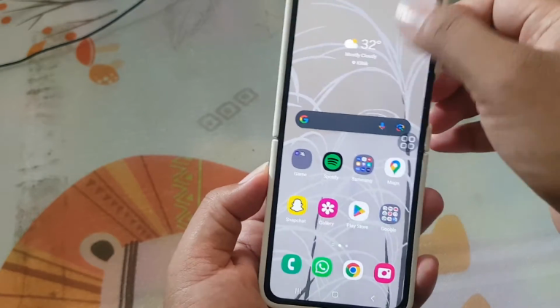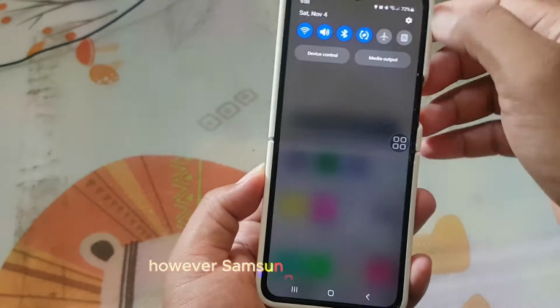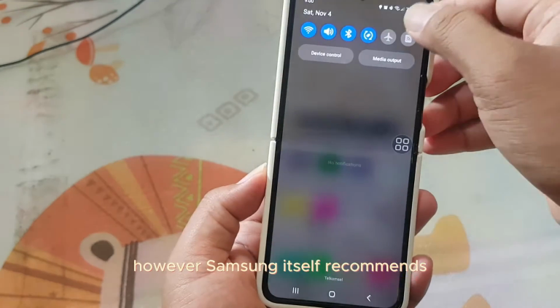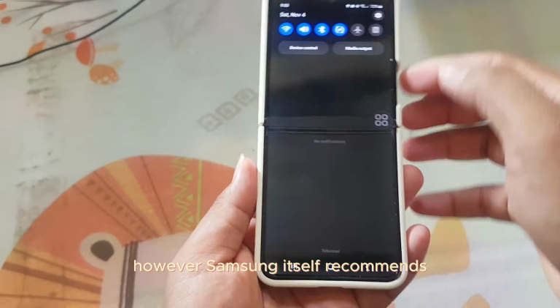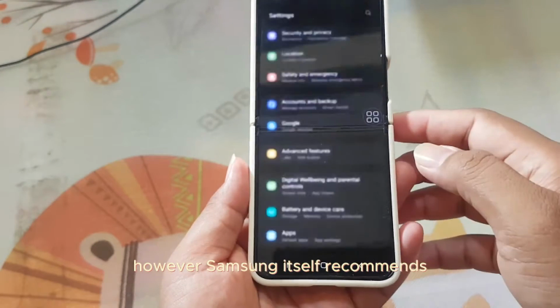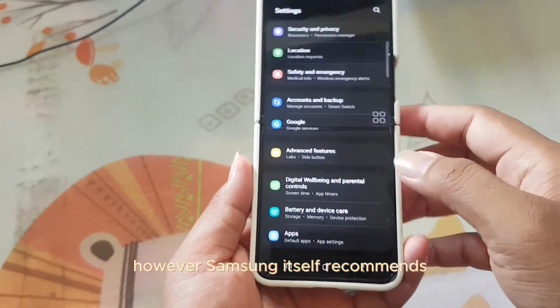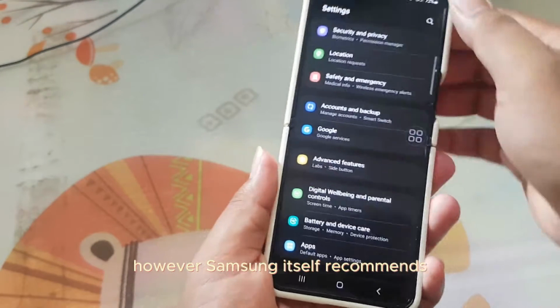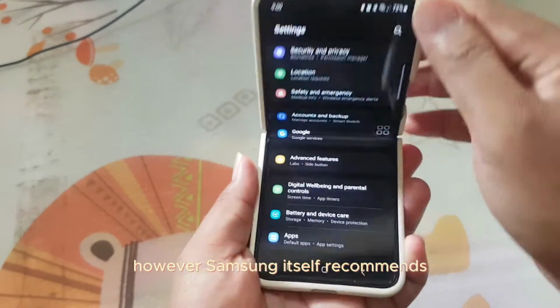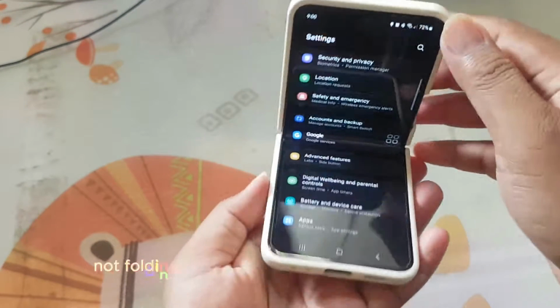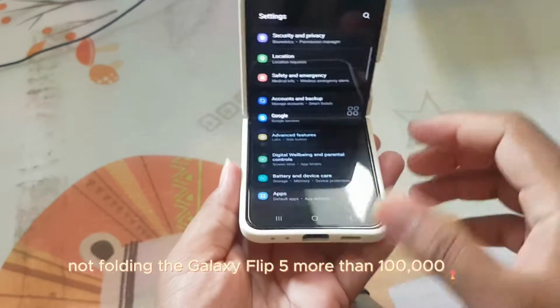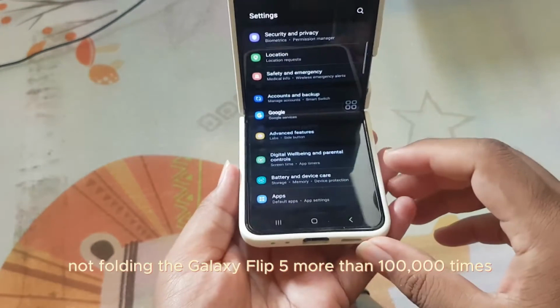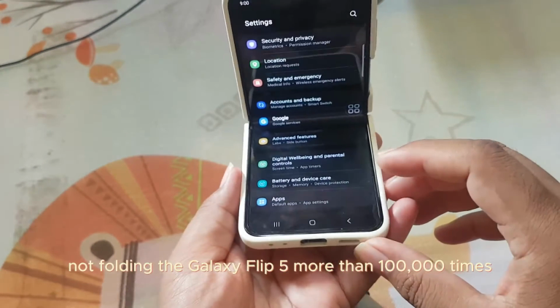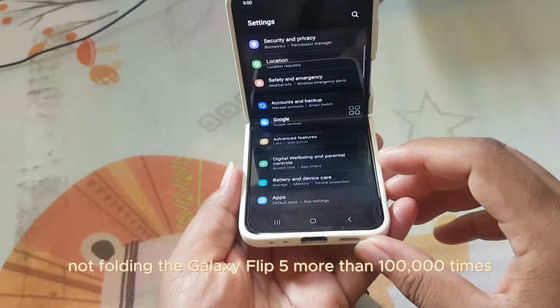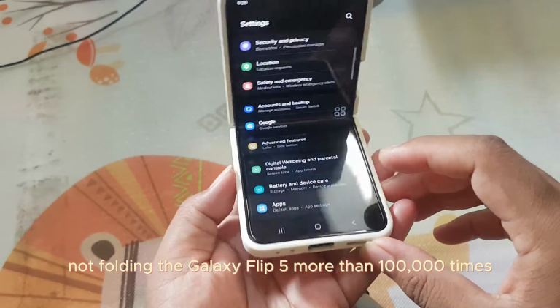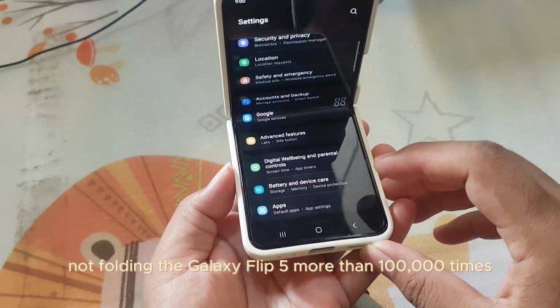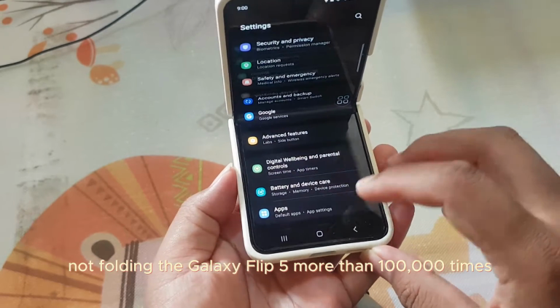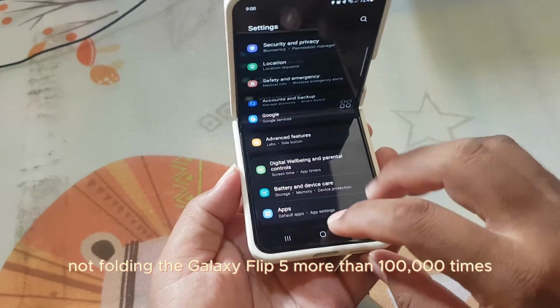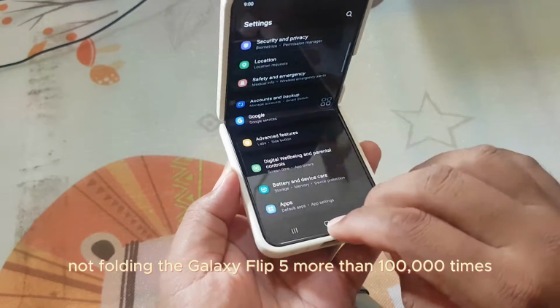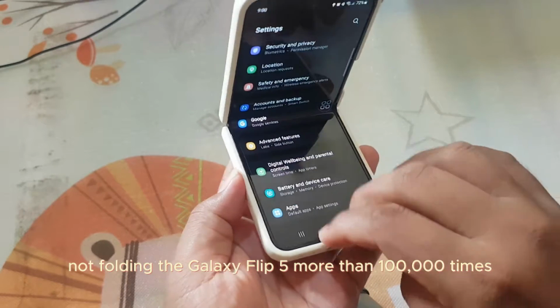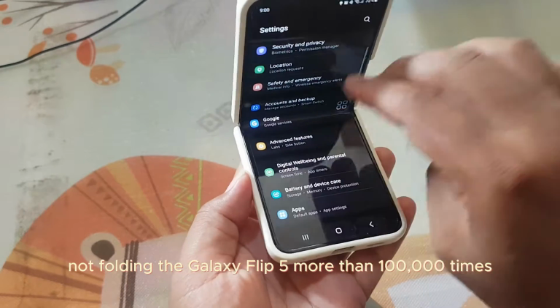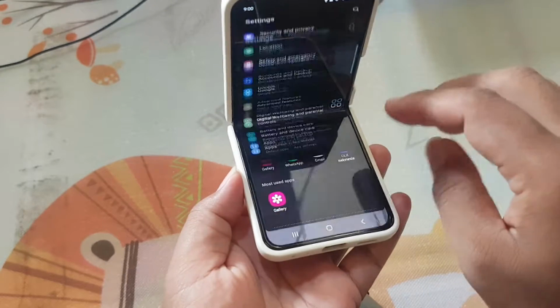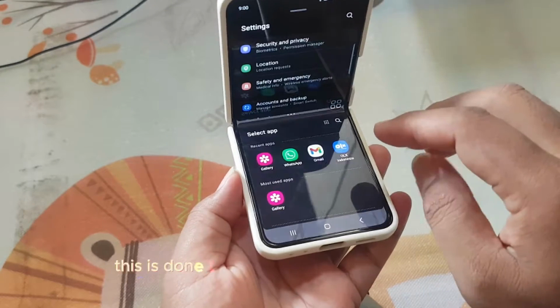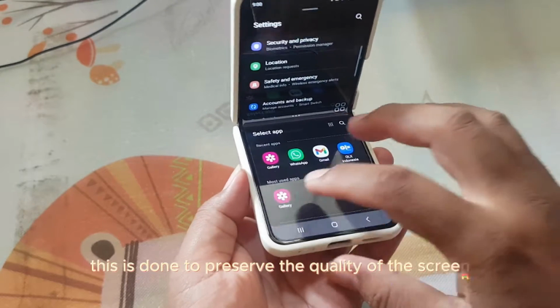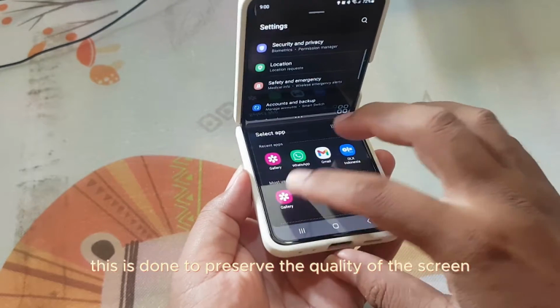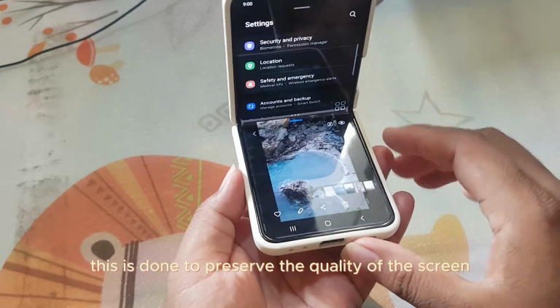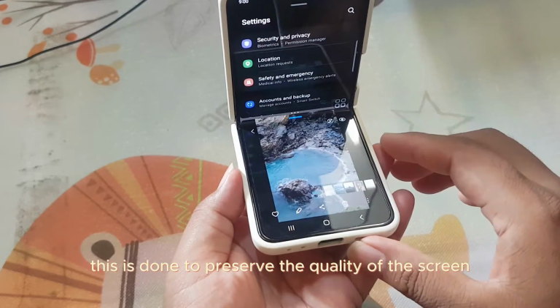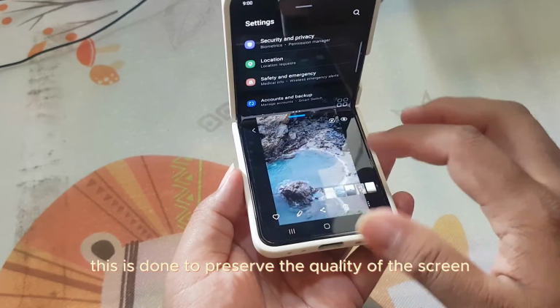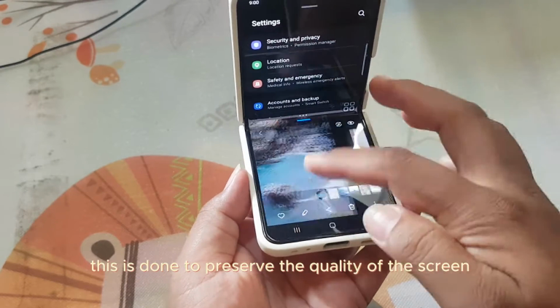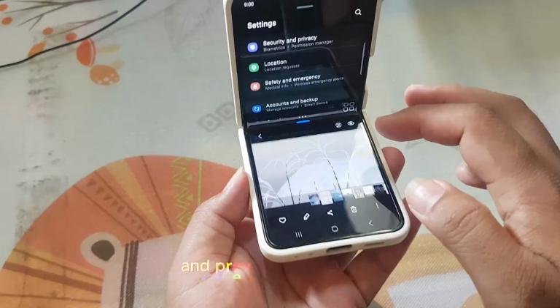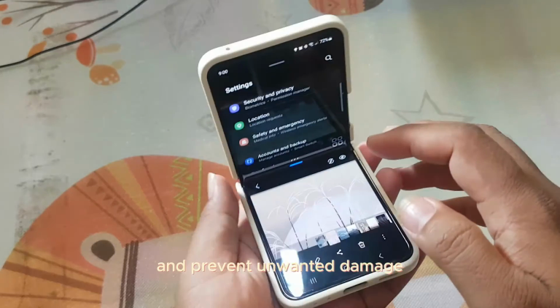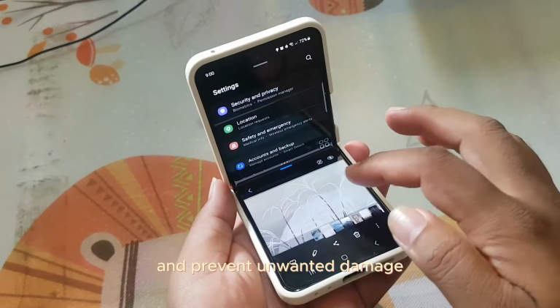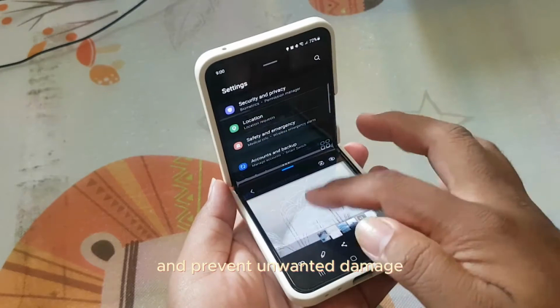However, Samsung itself recommends not folding the Galaxy Z Flip 5 more than 100,000 times. This is done to preserve the quality of the screen and prevent unwanted damage.